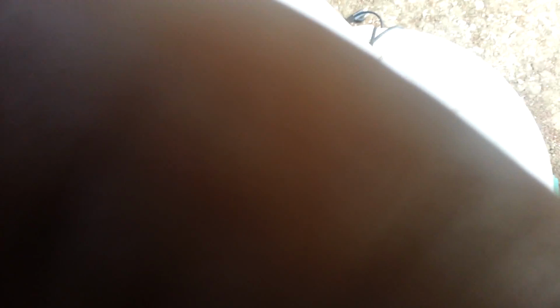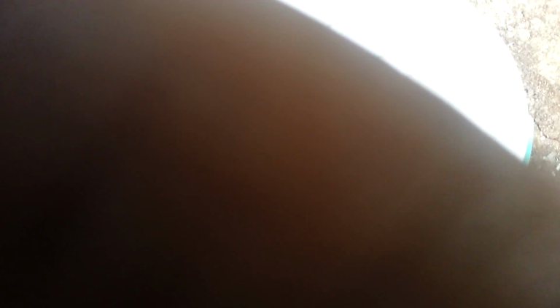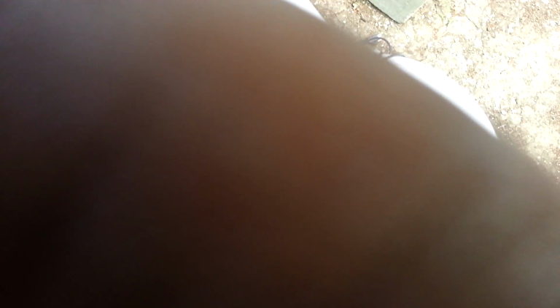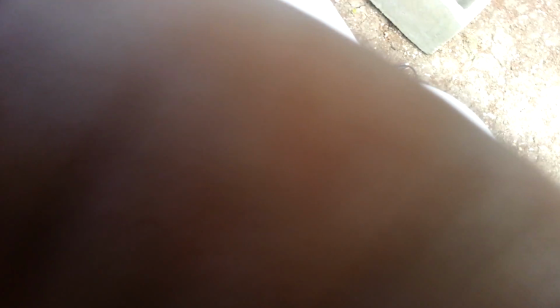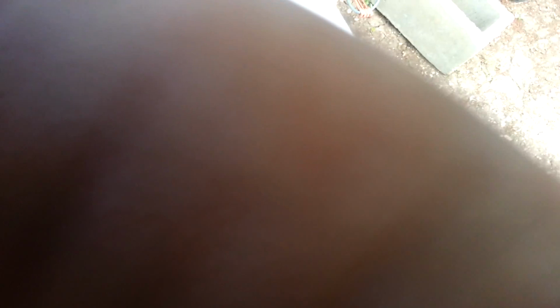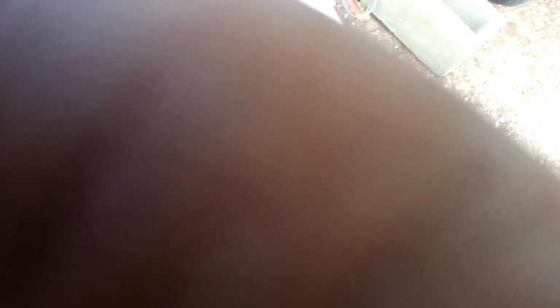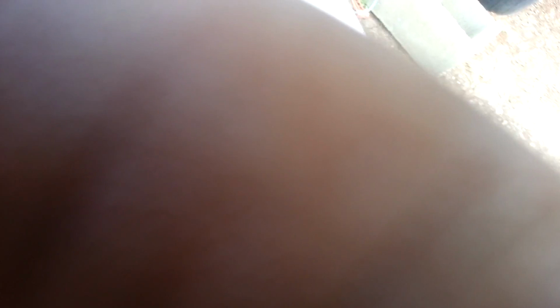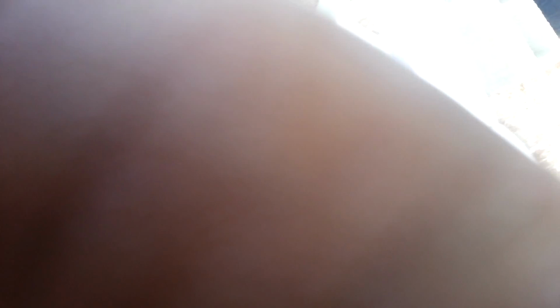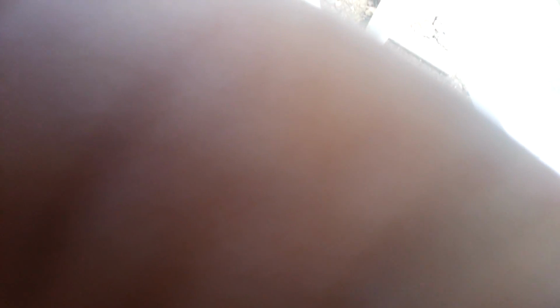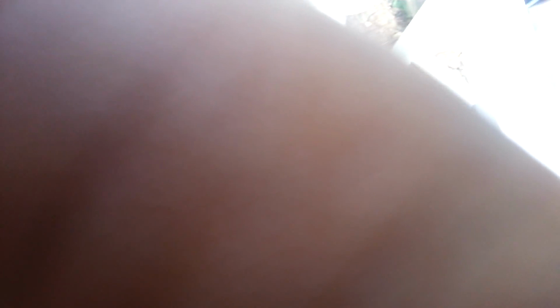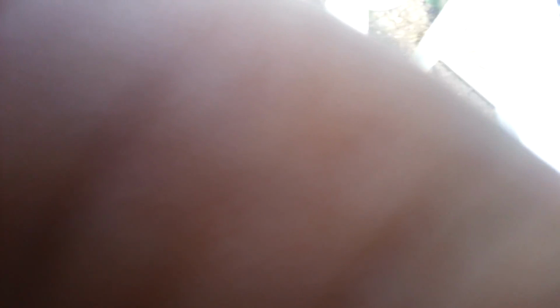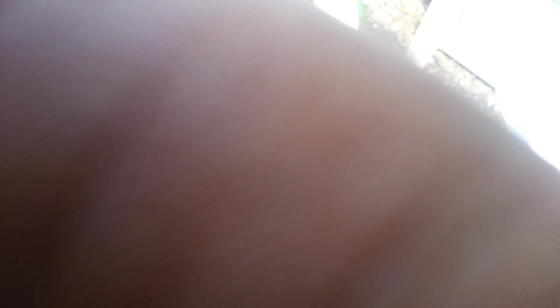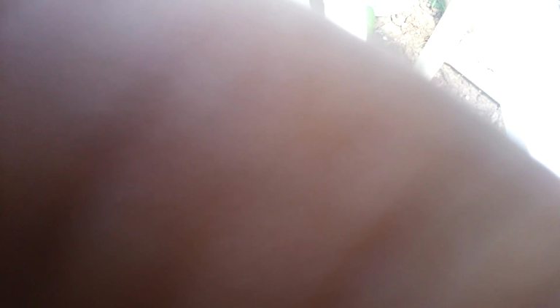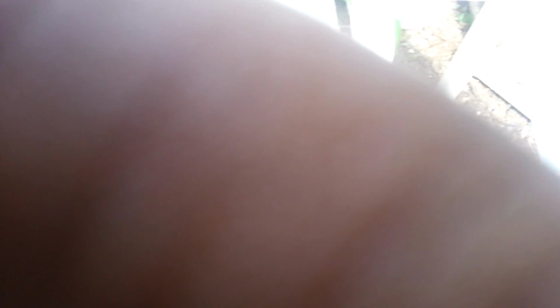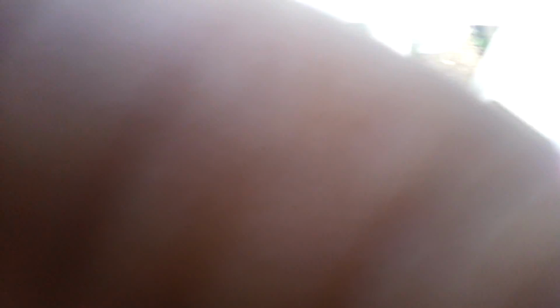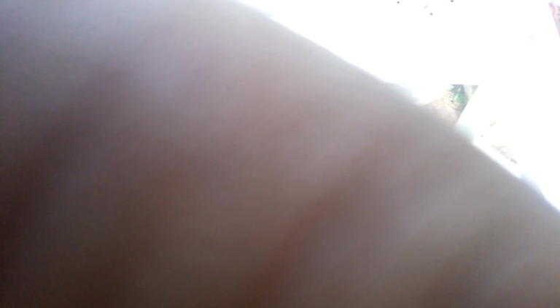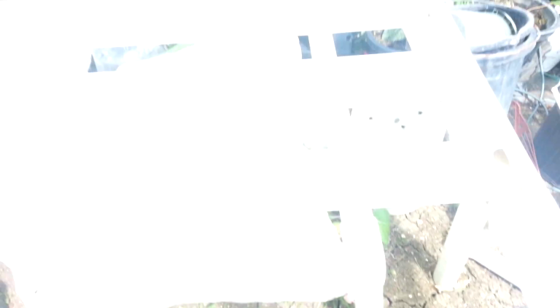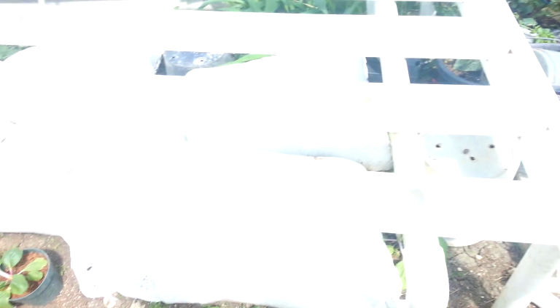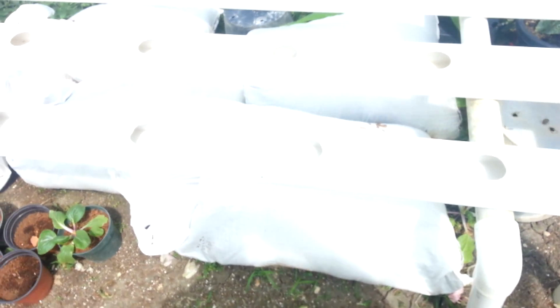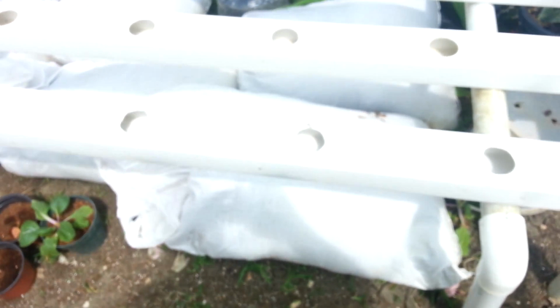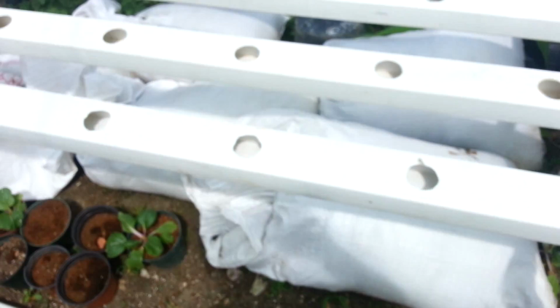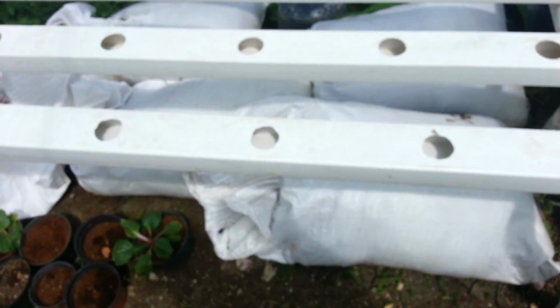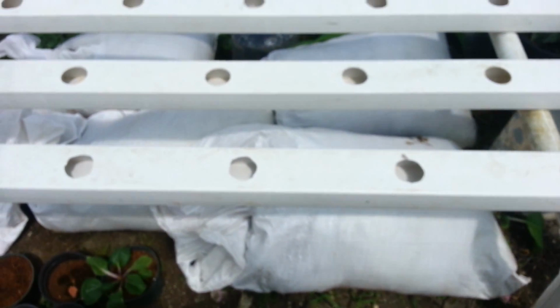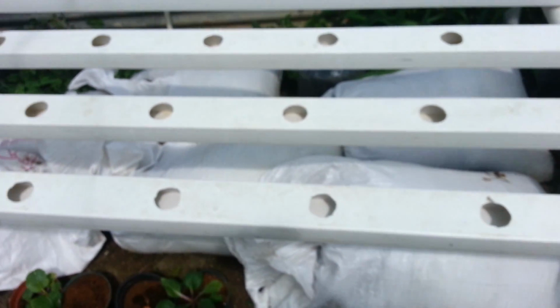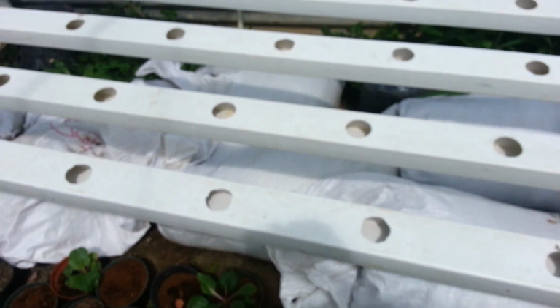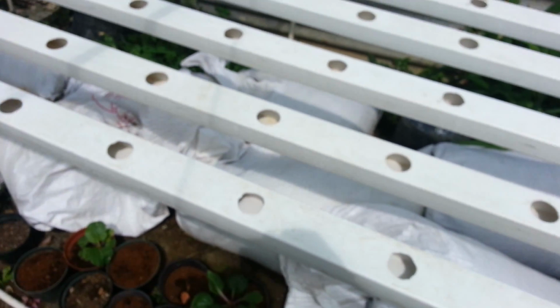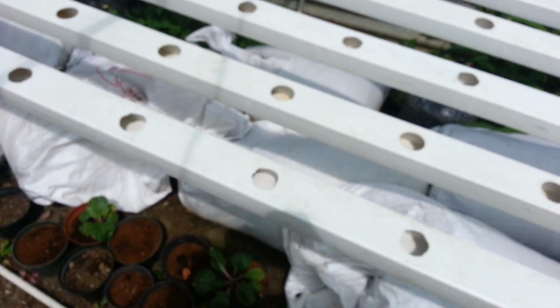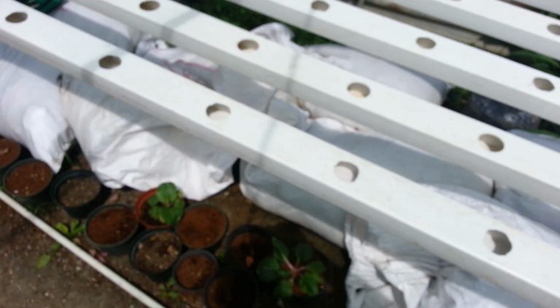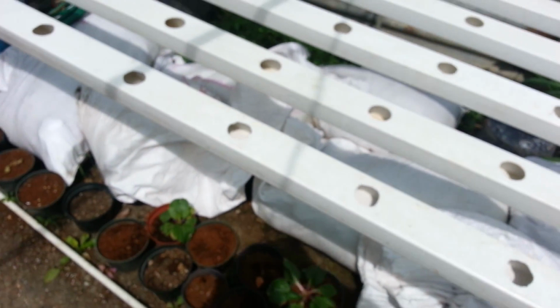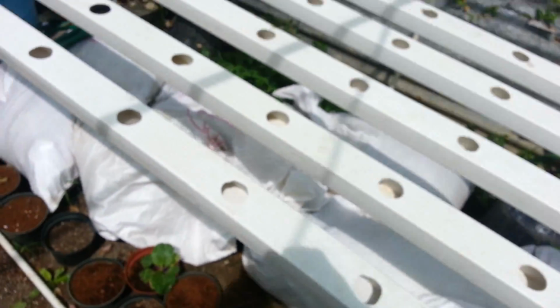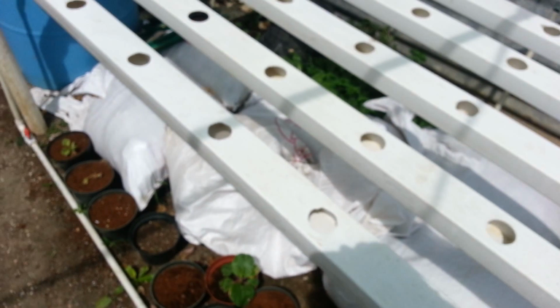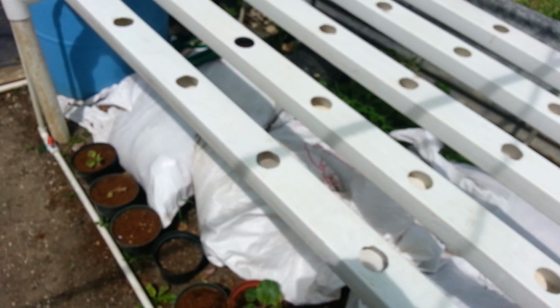We also have what they call air stones in here, so that the water is well oxygenated. So we have a submersible pump, an air pump with 2 air stones — and this is the system, what they call the NFT system. Next time, I'll show you how the plants are growing in this system.